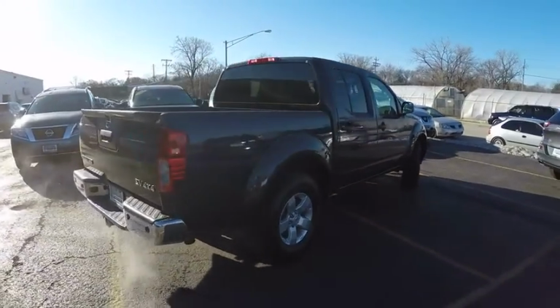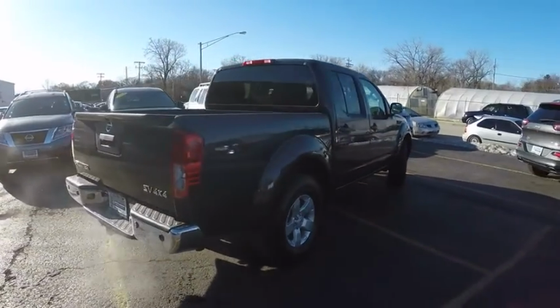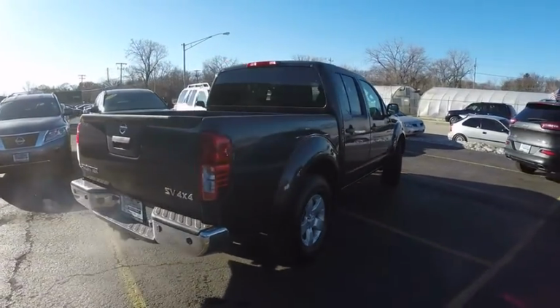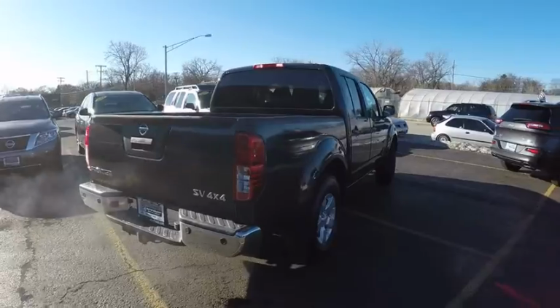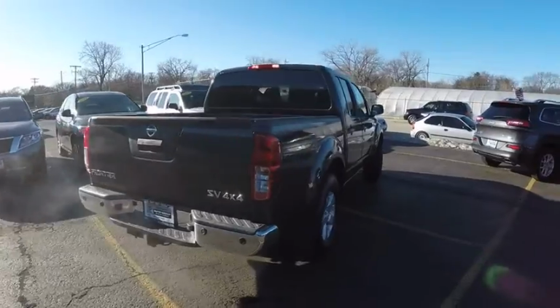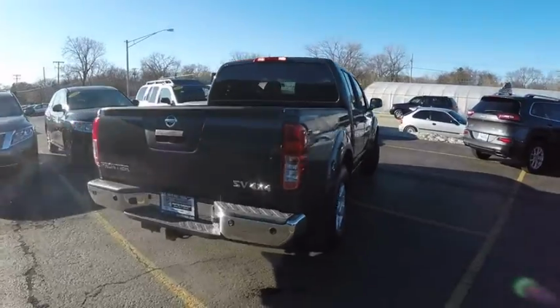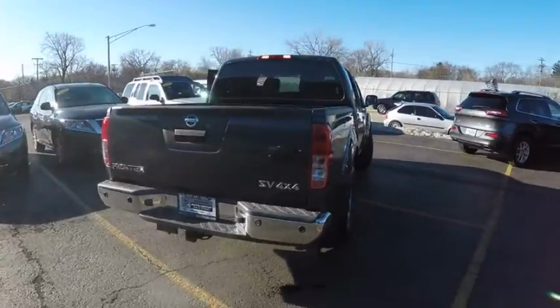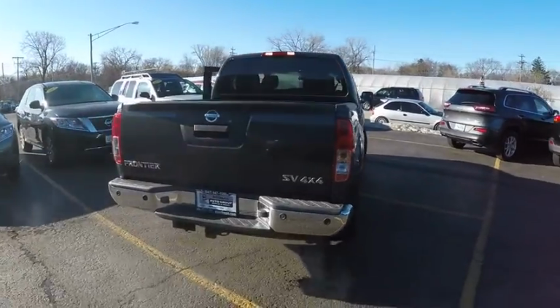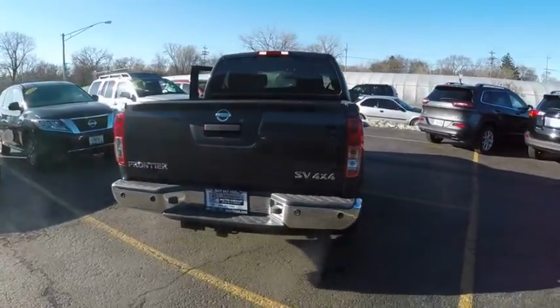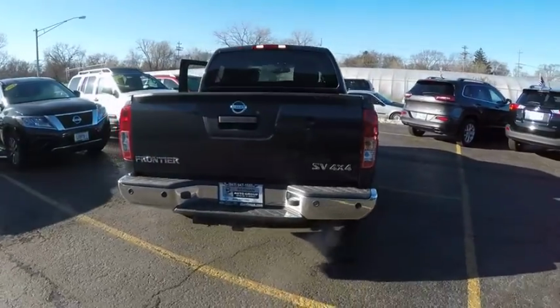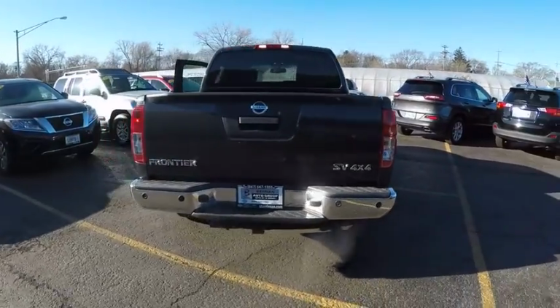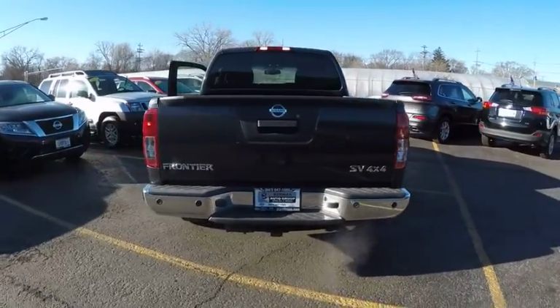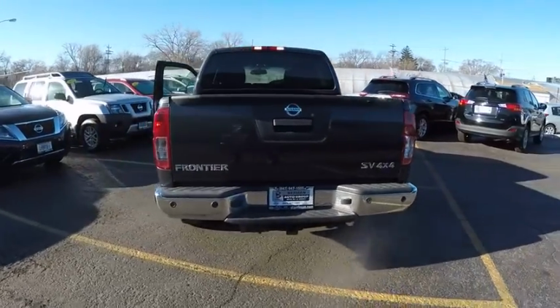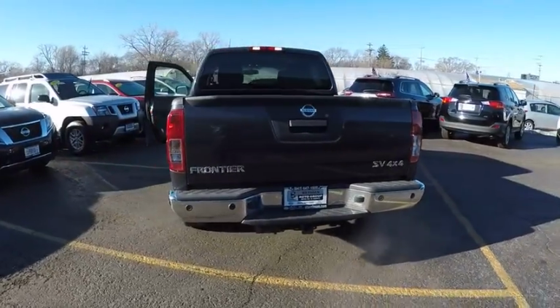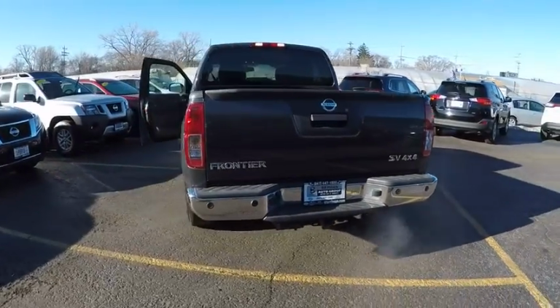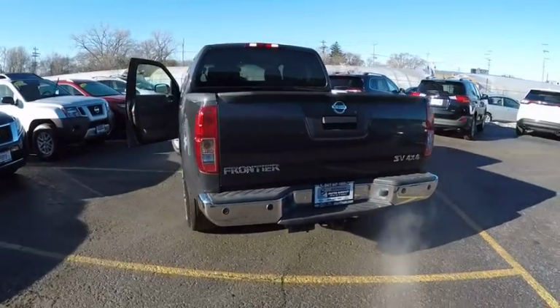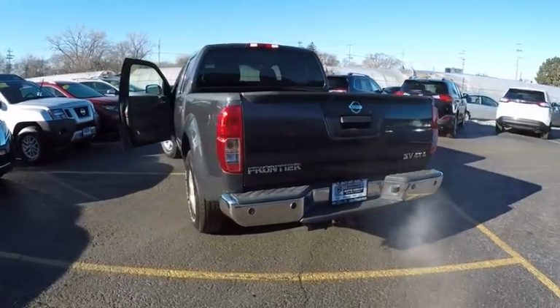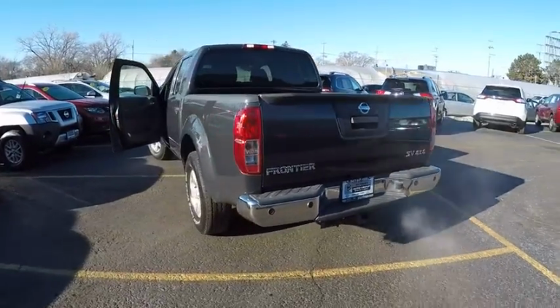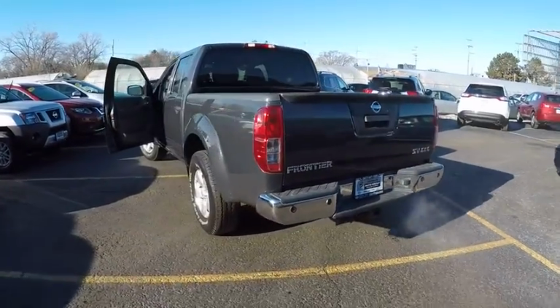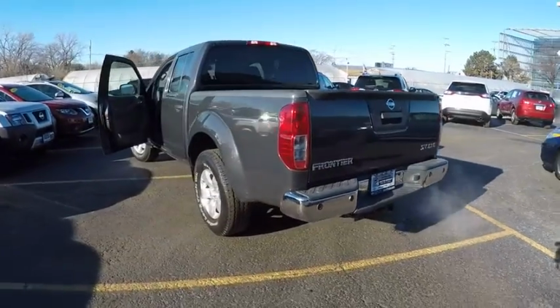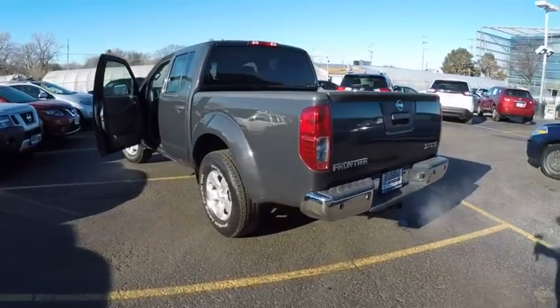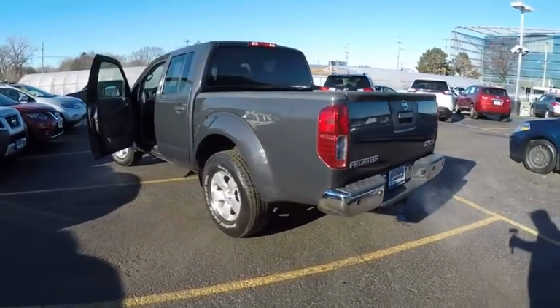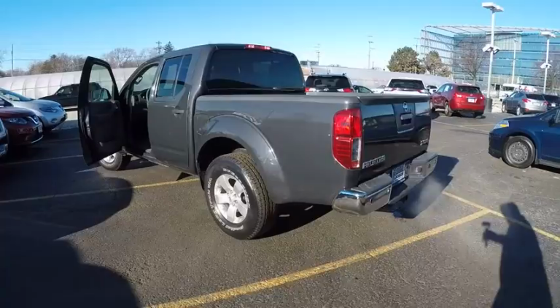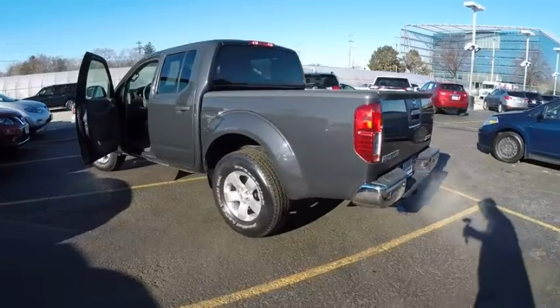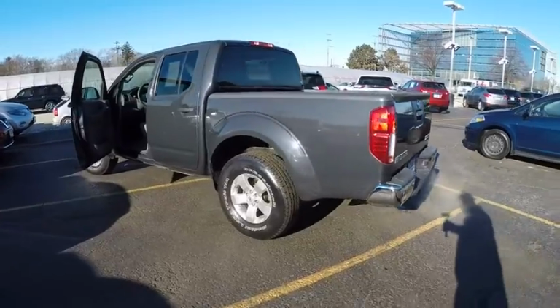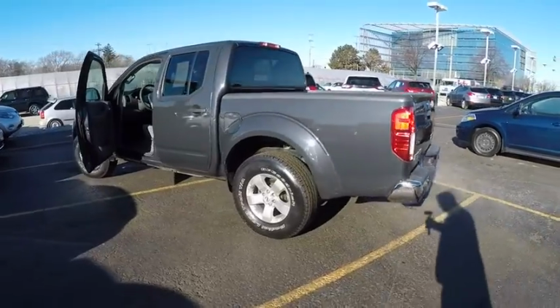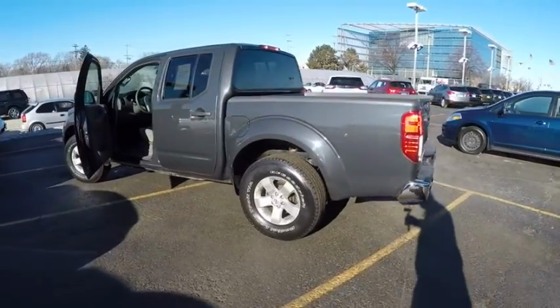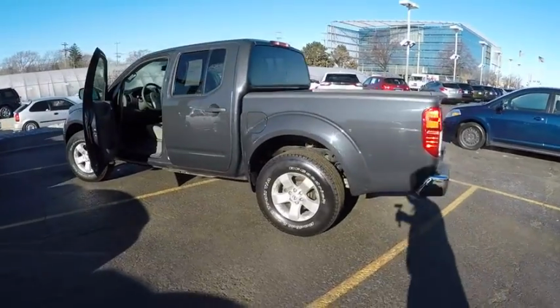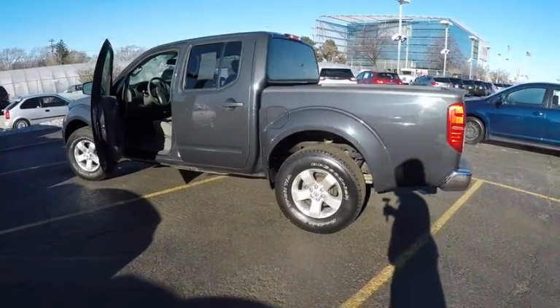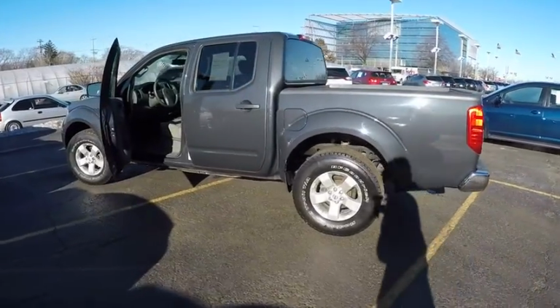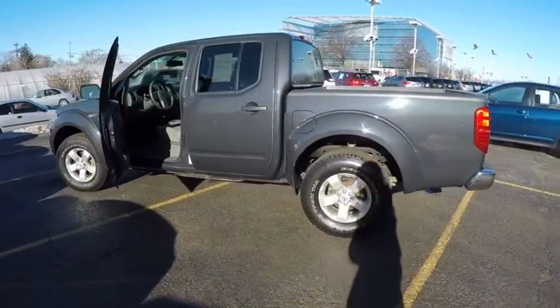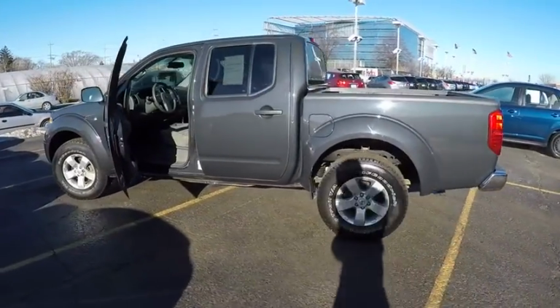This vehicle has less than 30,000 miles. Here are some of this vehicle's great options: traction control, air conditioning, dual airbags.